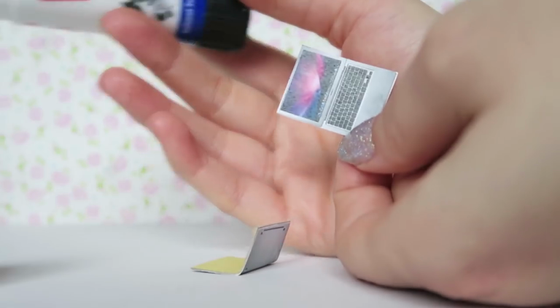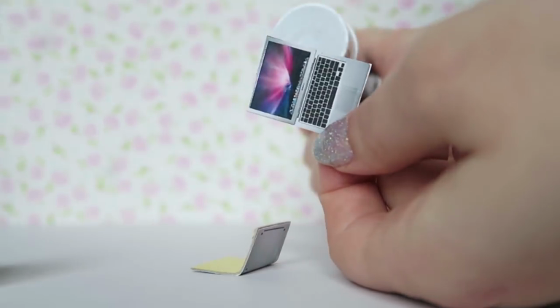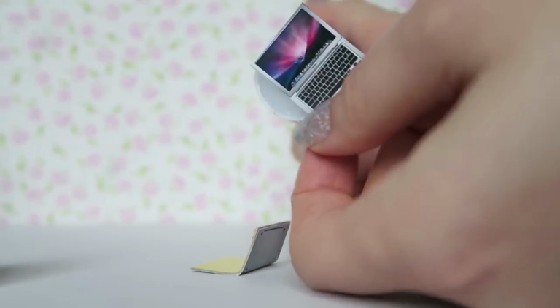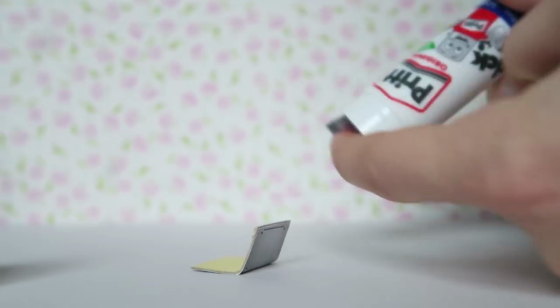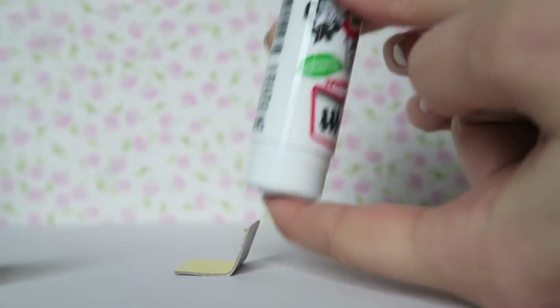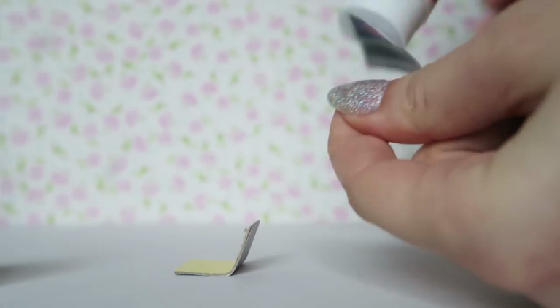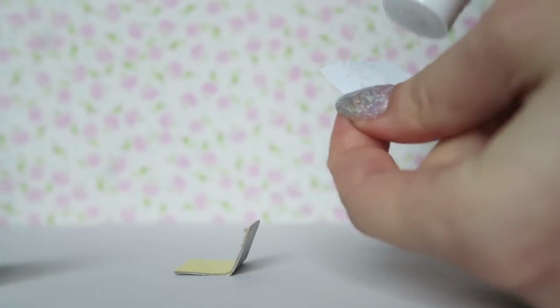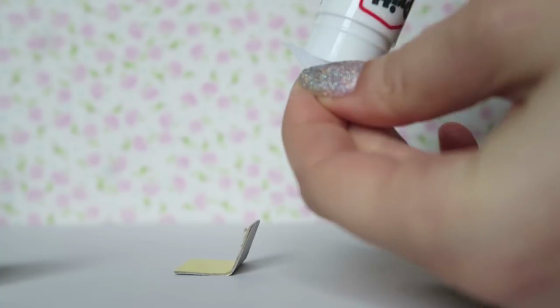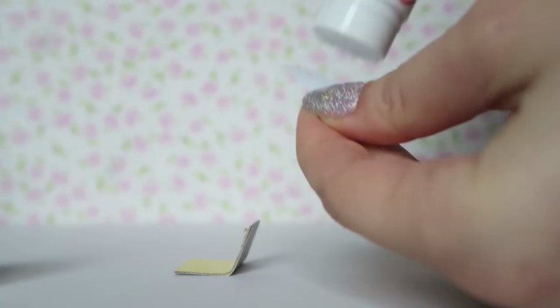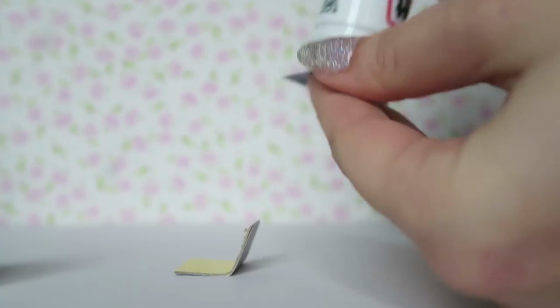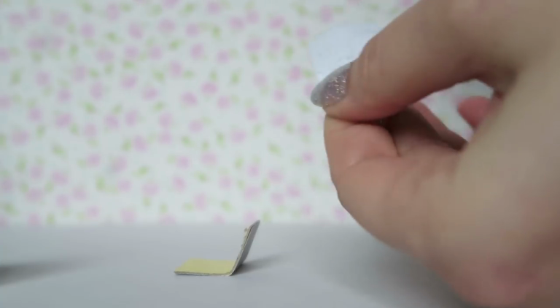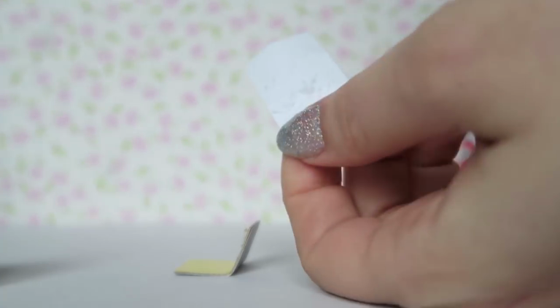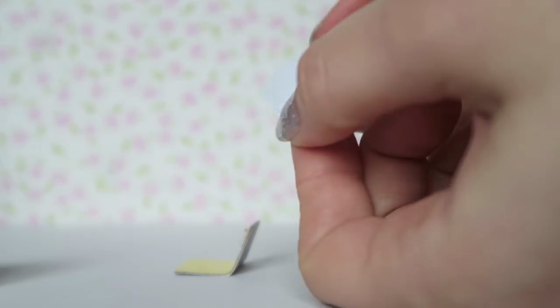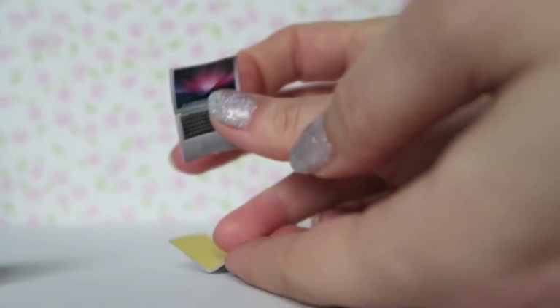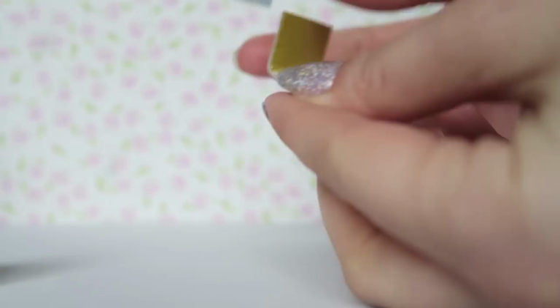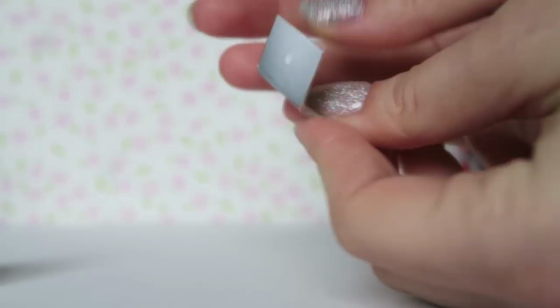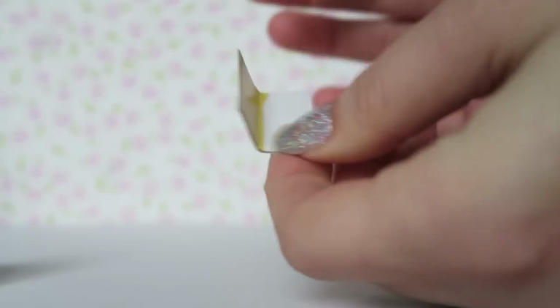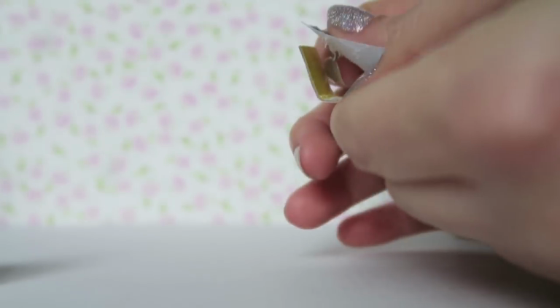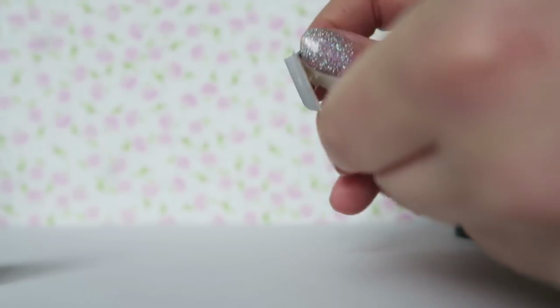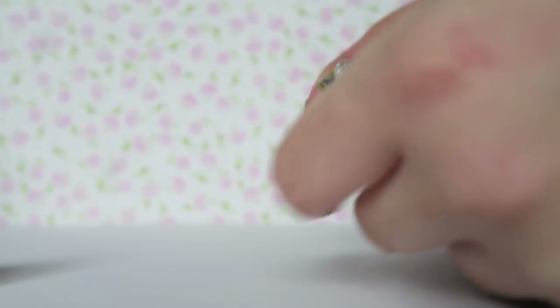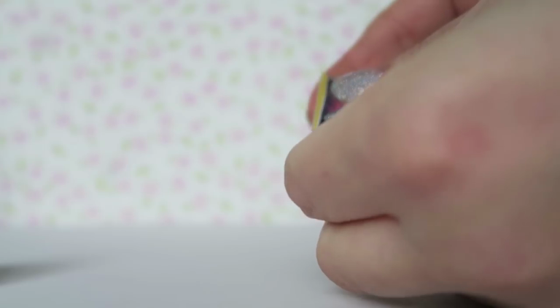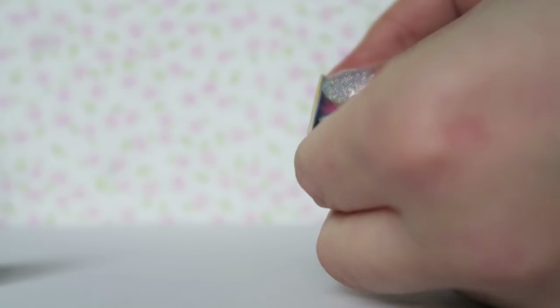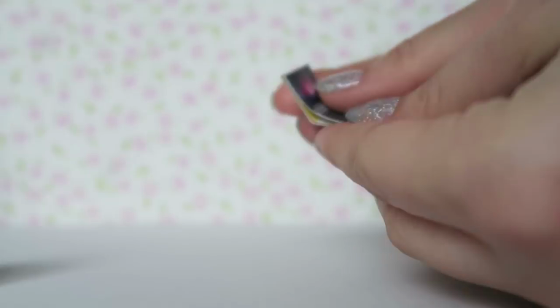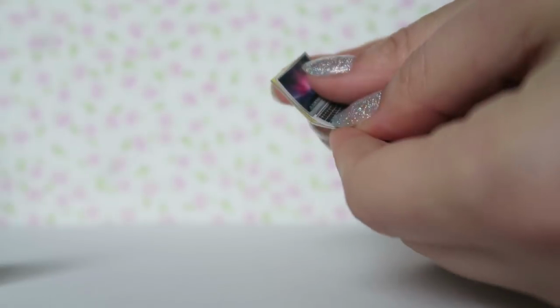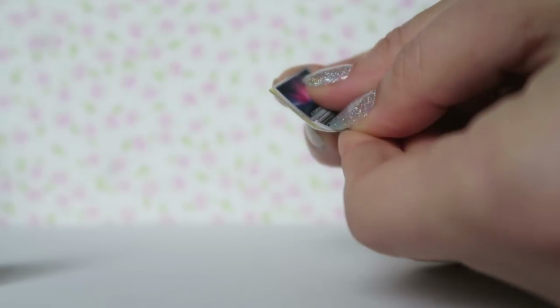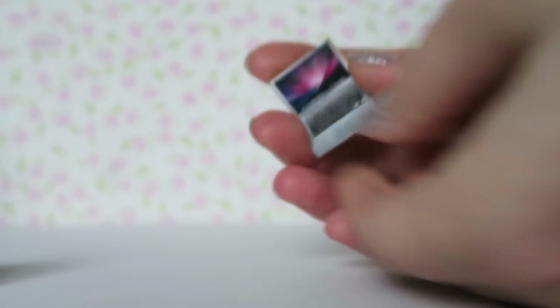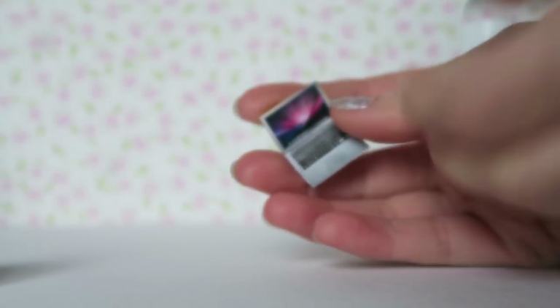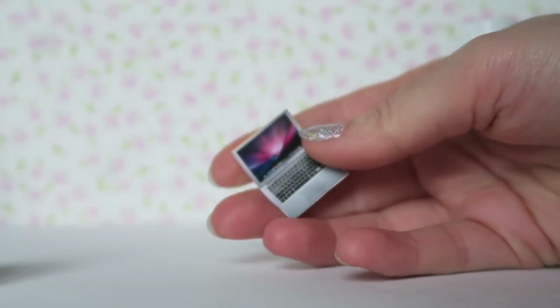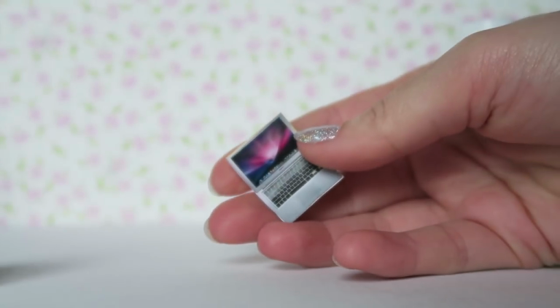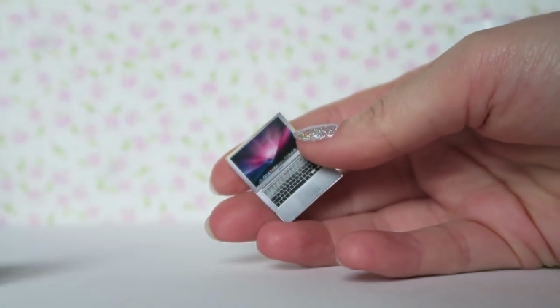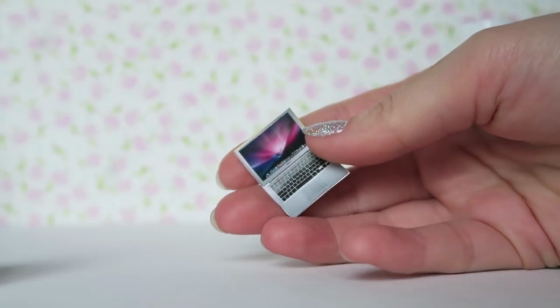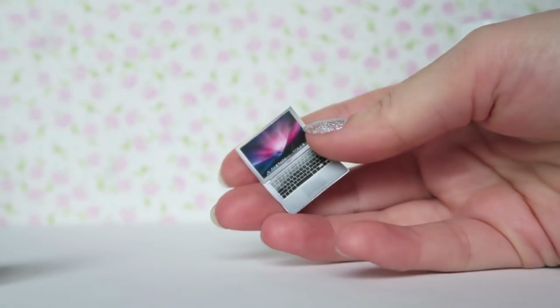This will make it stand upright just like a laptop. Then take the front side of the printable, cover it in glue and stick it on the other side. And you're done! Easy LPS laptop.